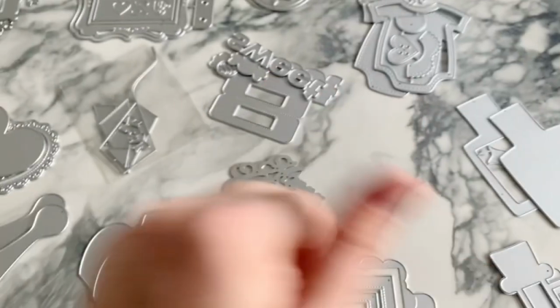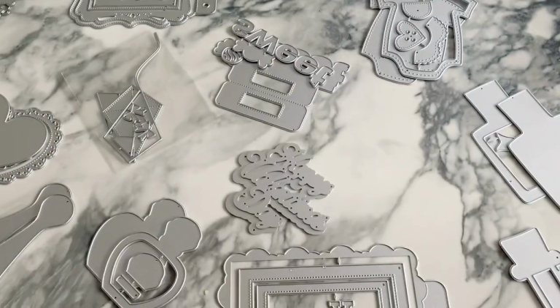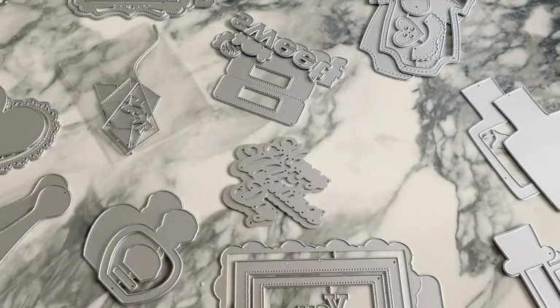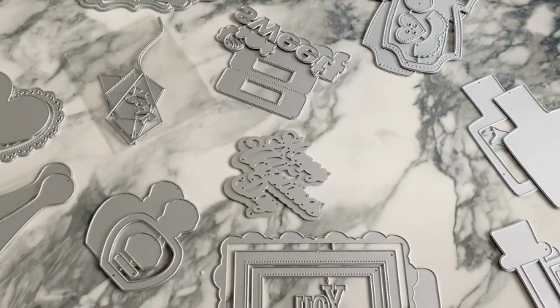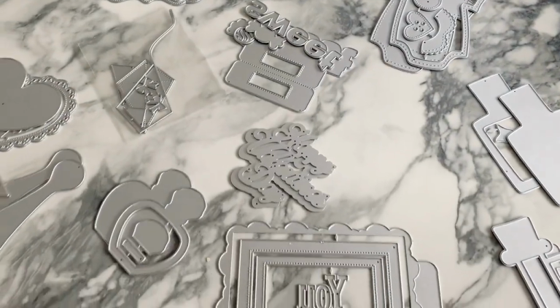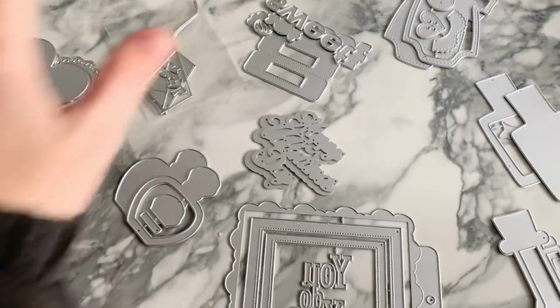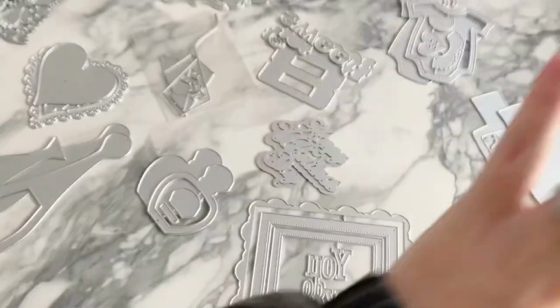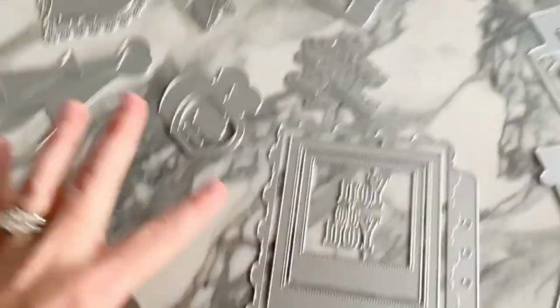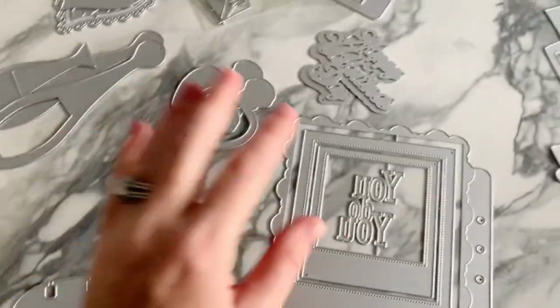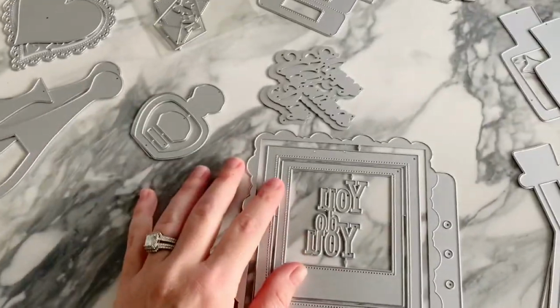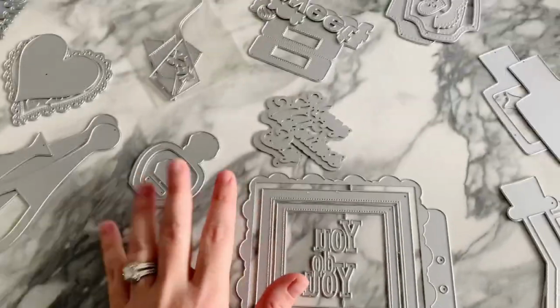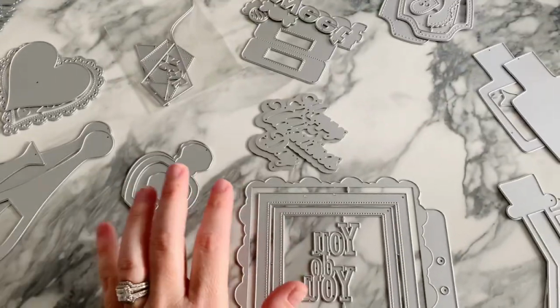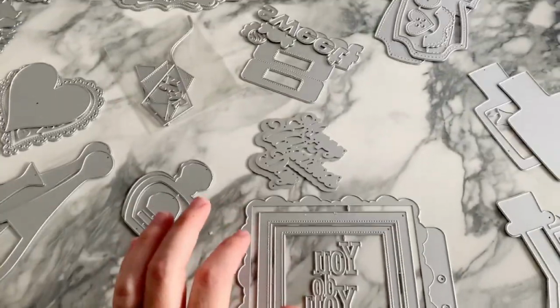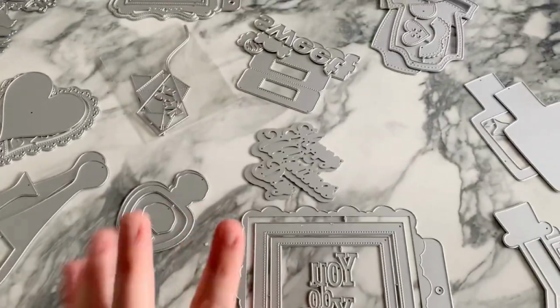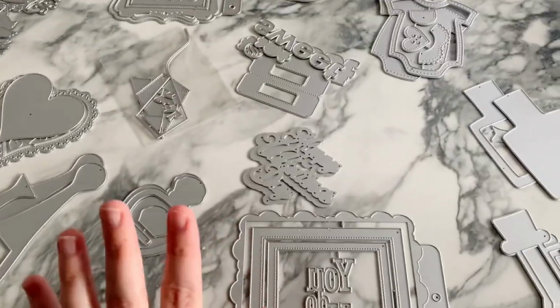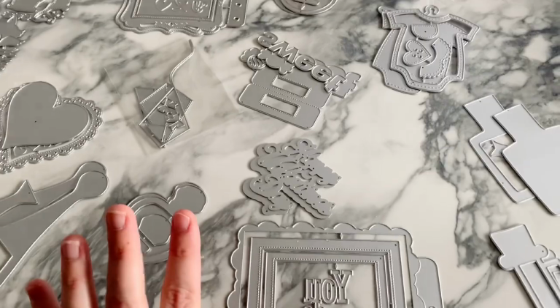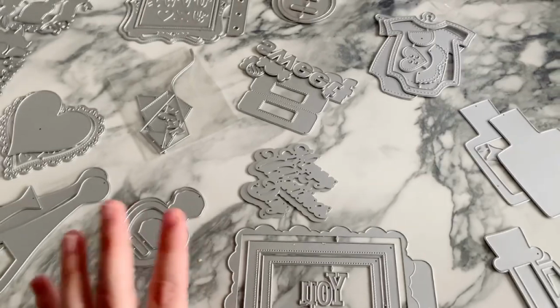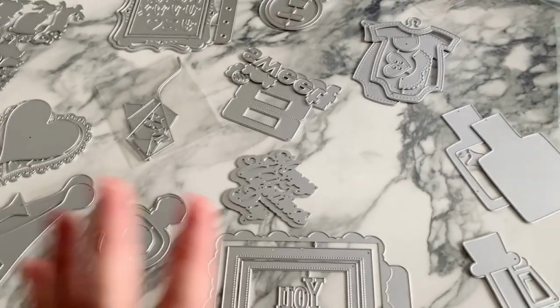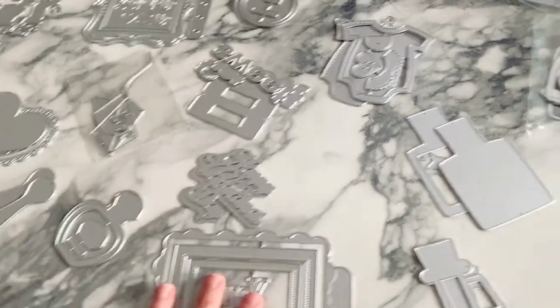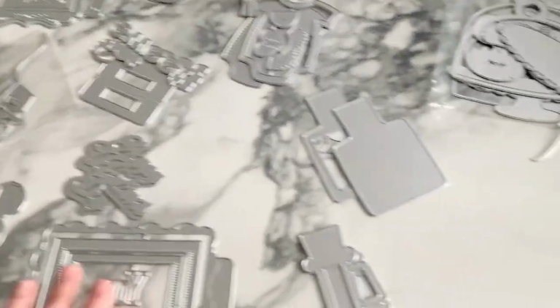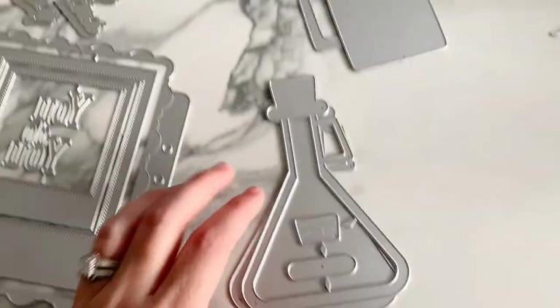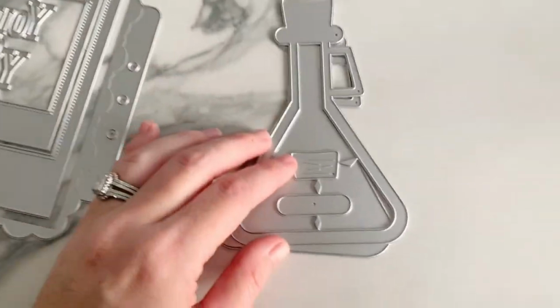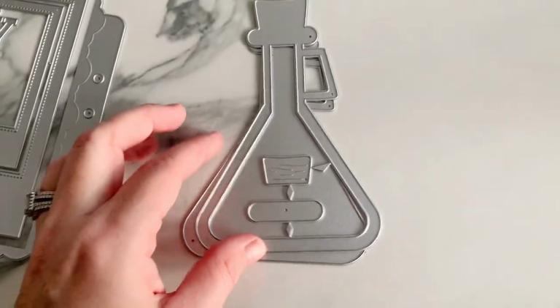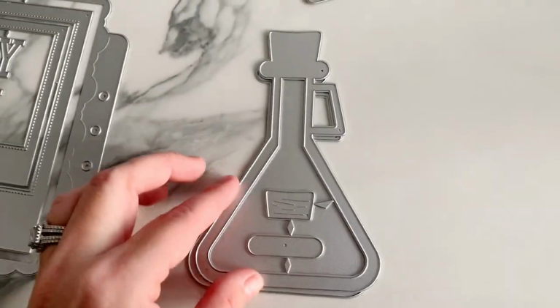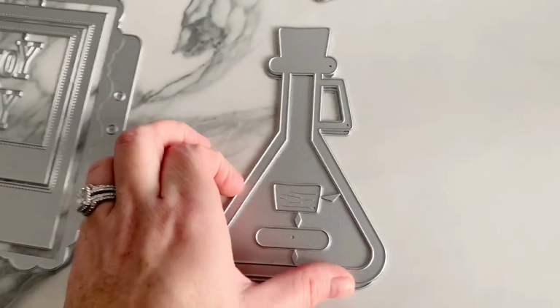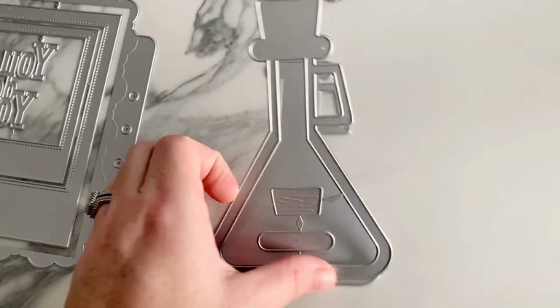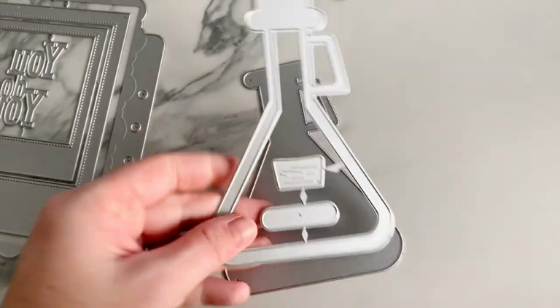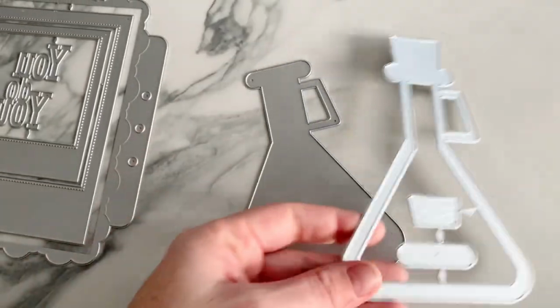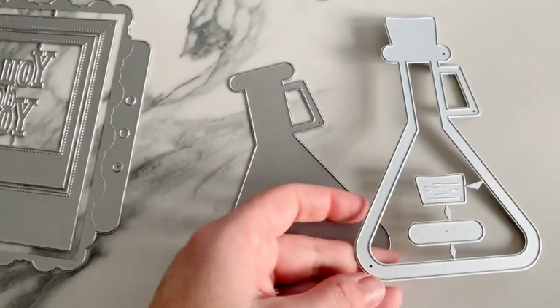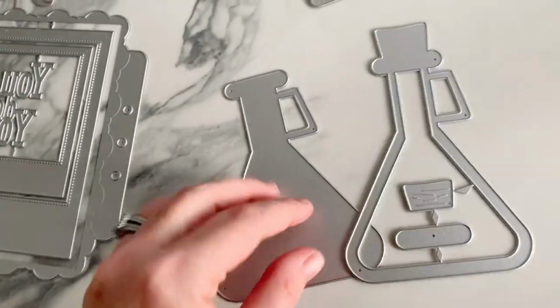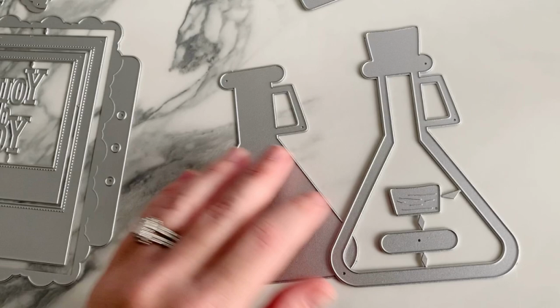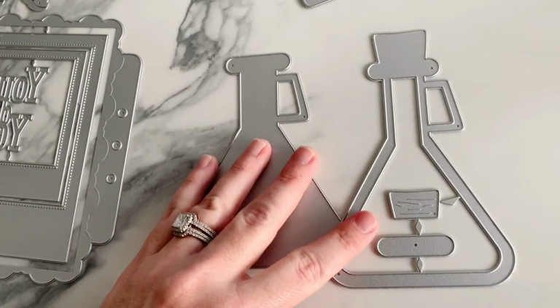Welcome back to my channel! Today I have a bunch of new dies from Andy's Store on AliExpress — a design team package. The first one is definitely like a little beaker-style potion bottle.